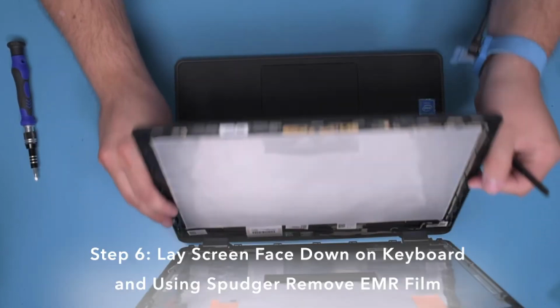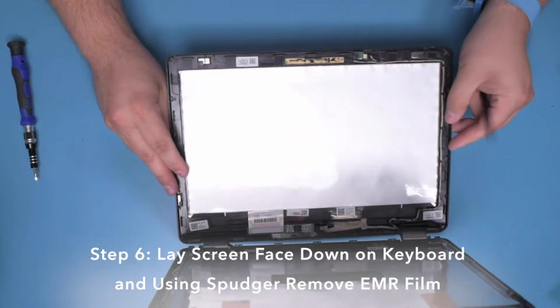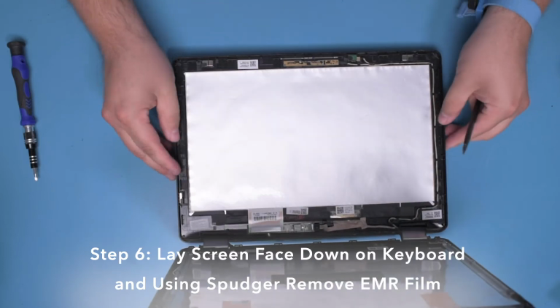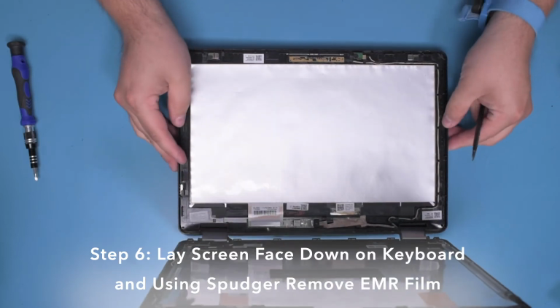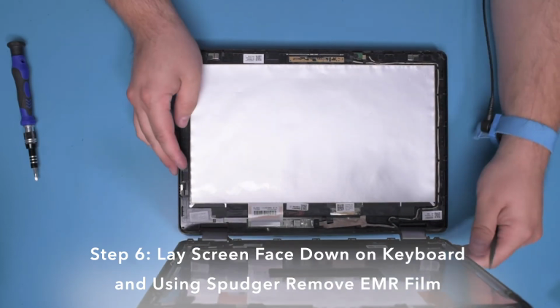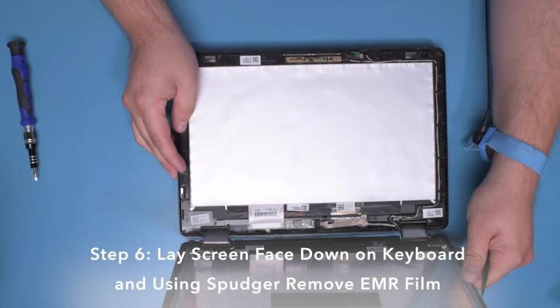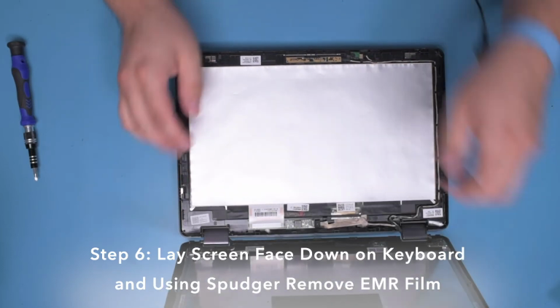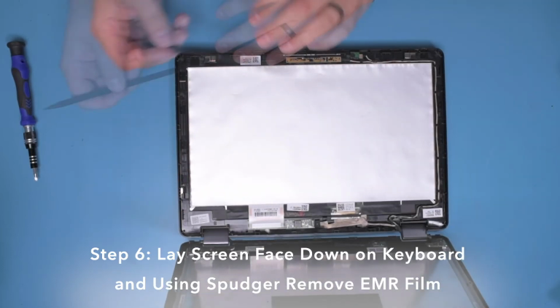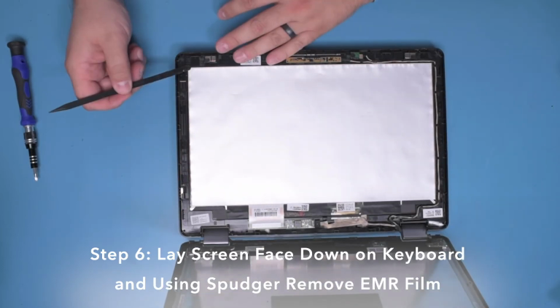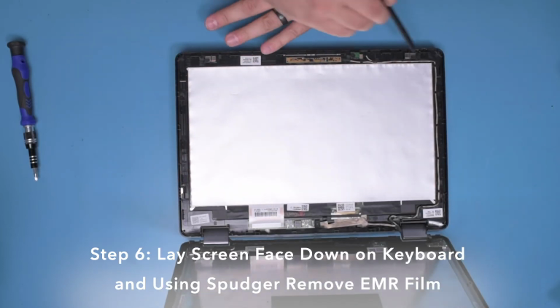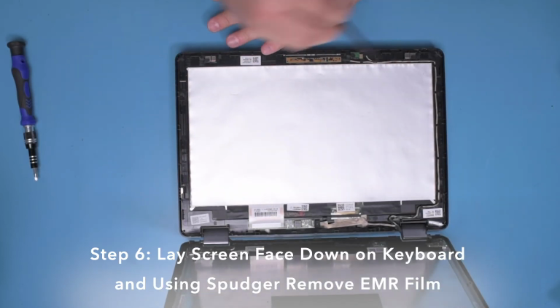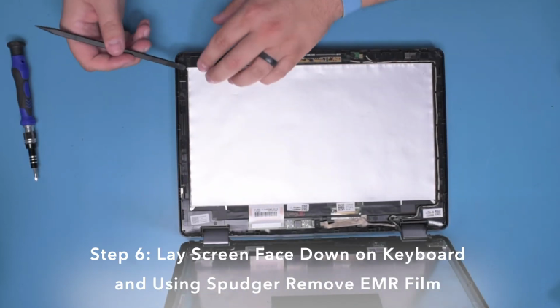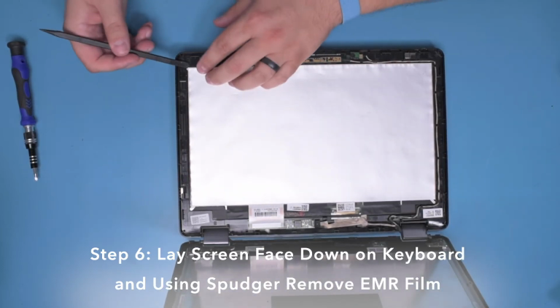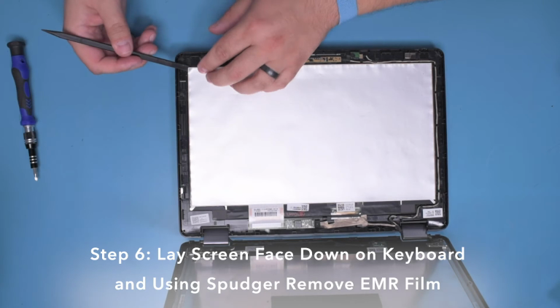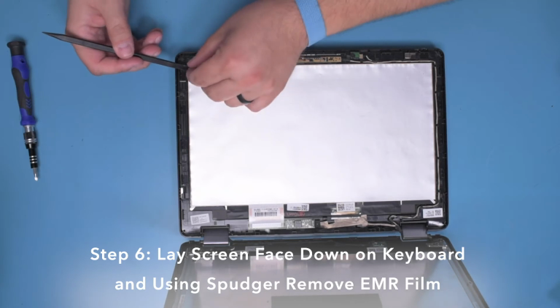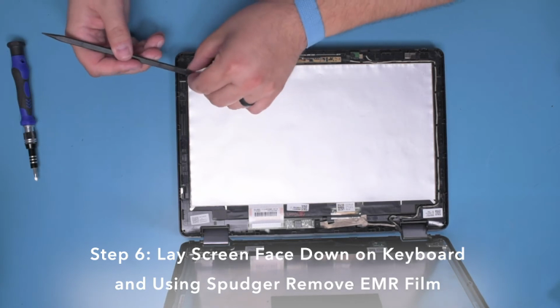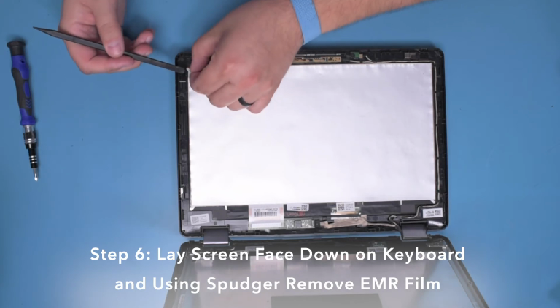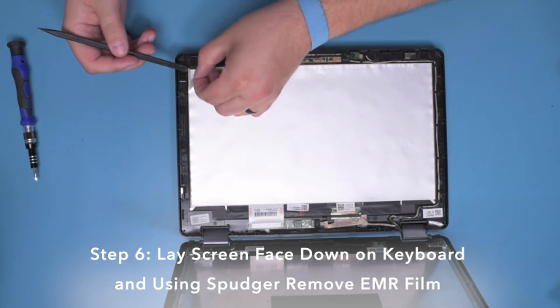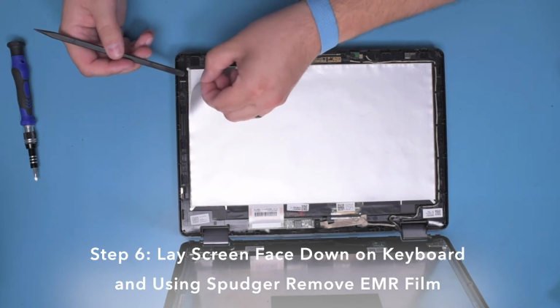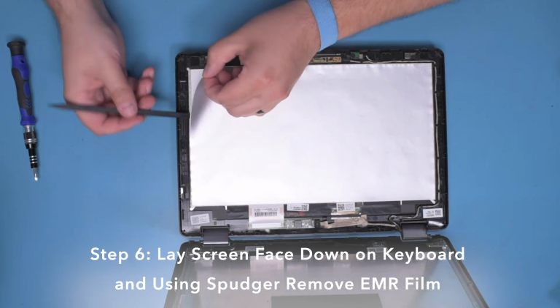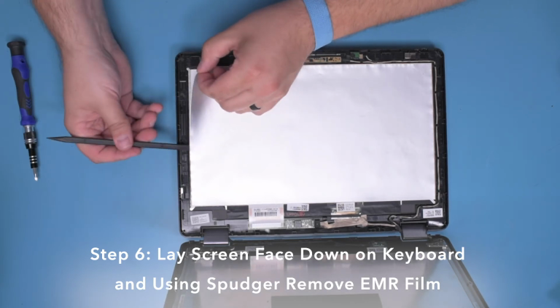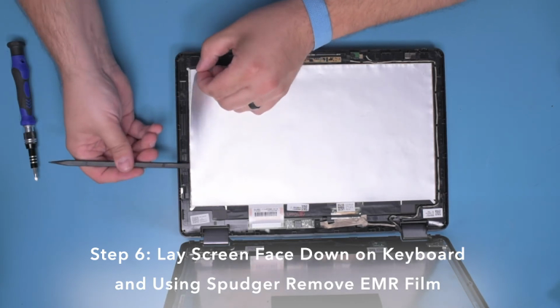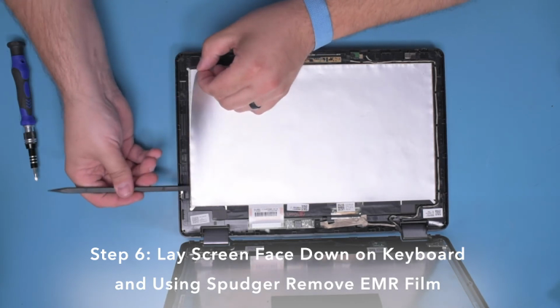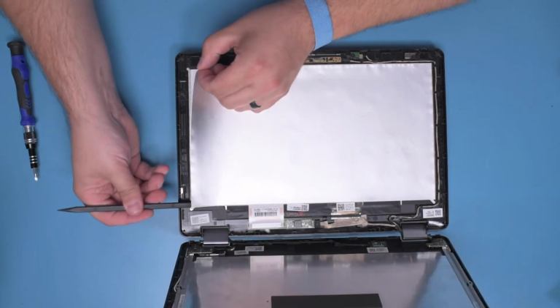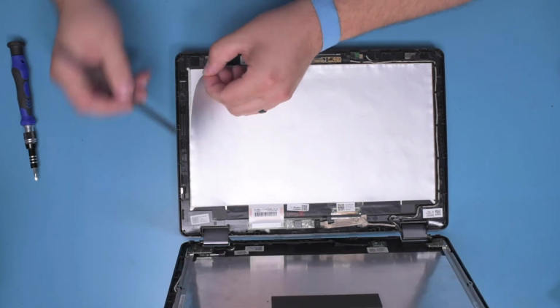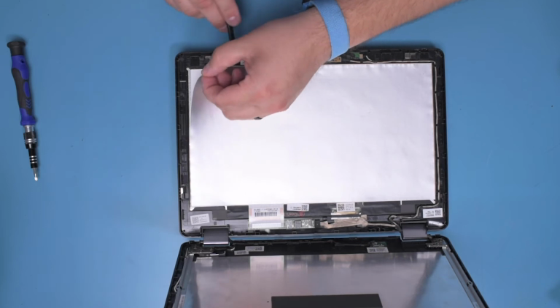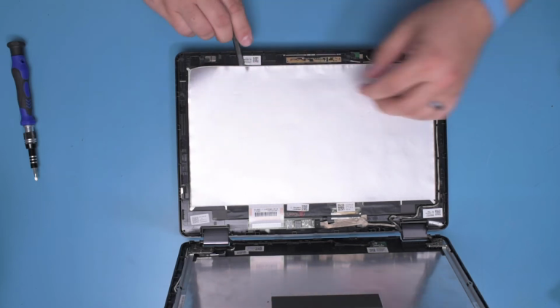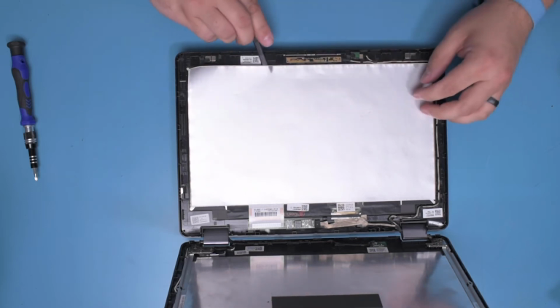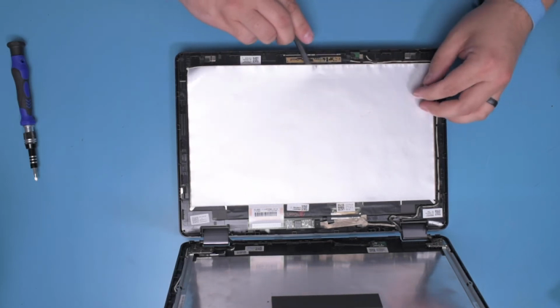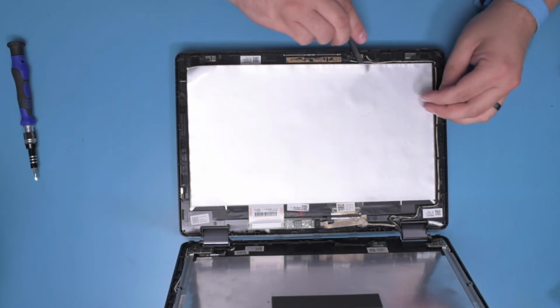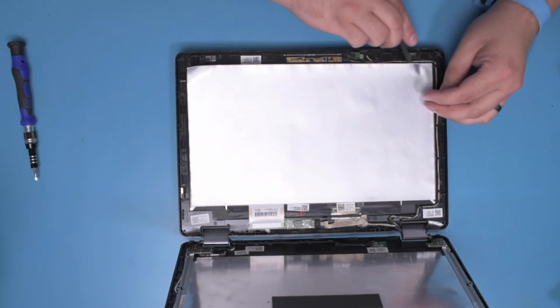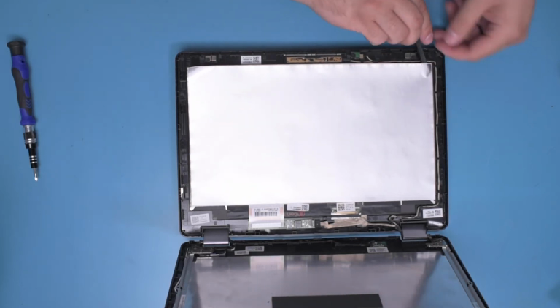Step 6. Place the screen face down on the keyboard. Using your spudger, carefully peel away the EMR film, which is held in place with adhesive, starting in one corner and progressing around the perimeter.